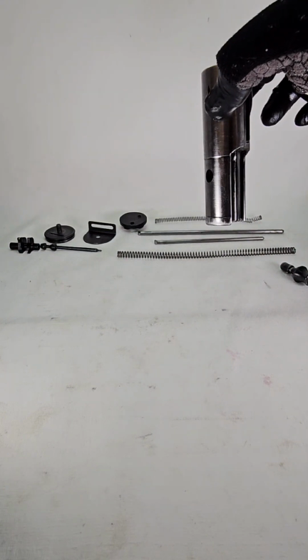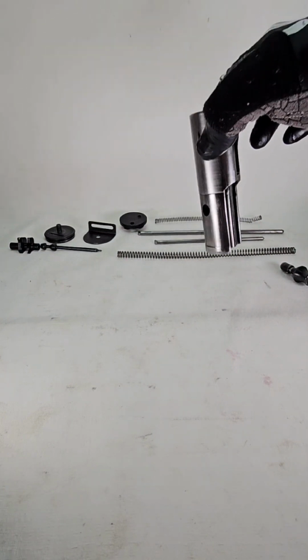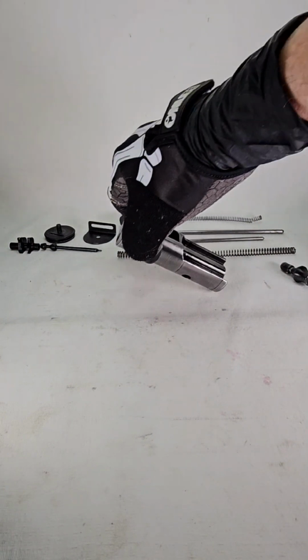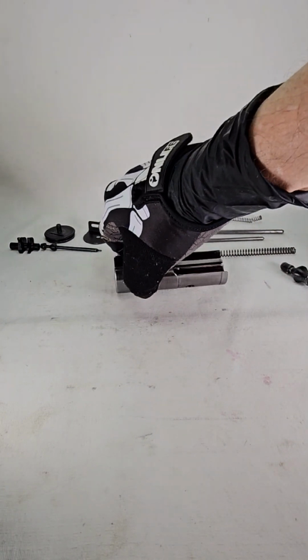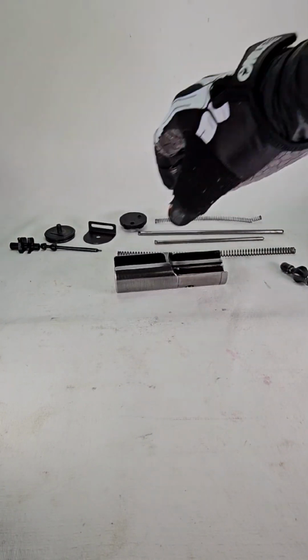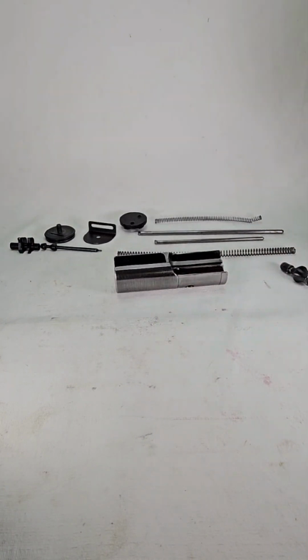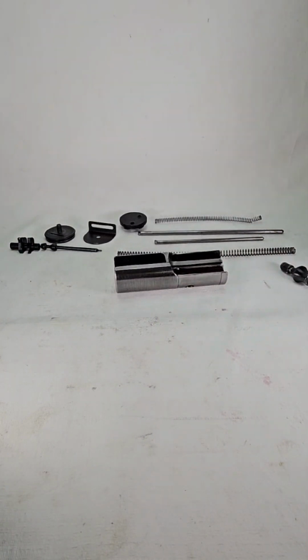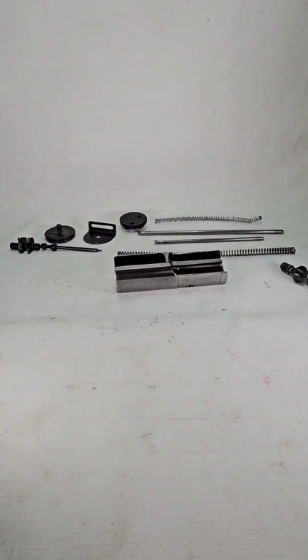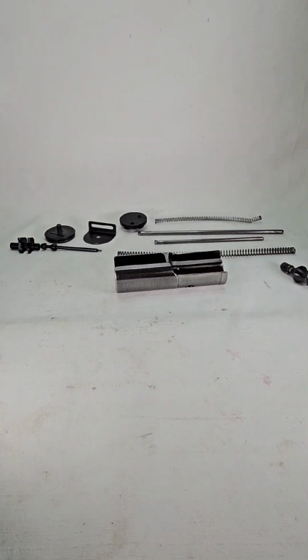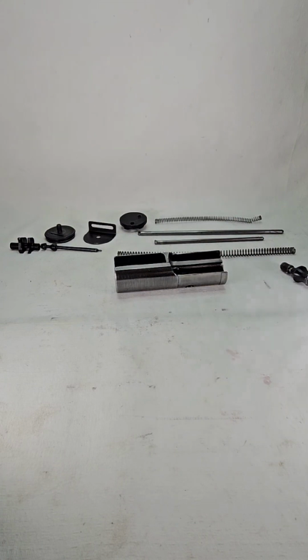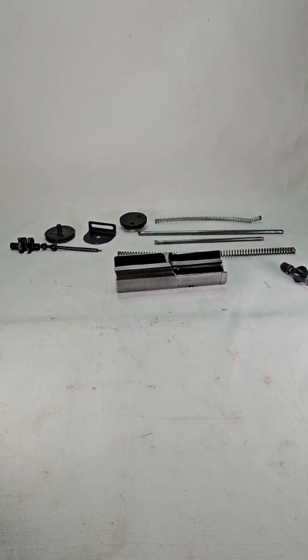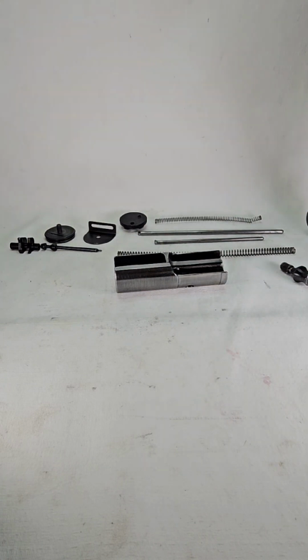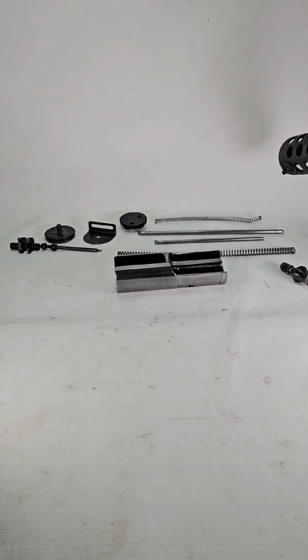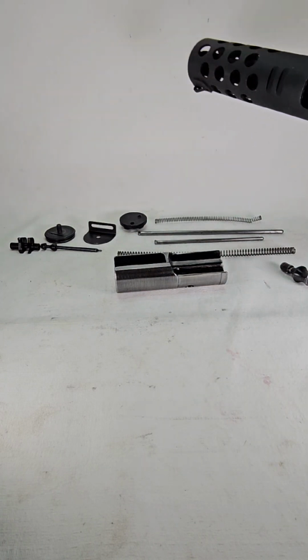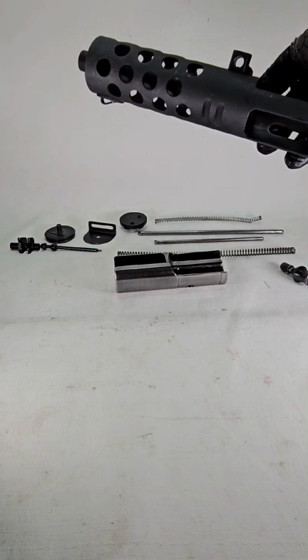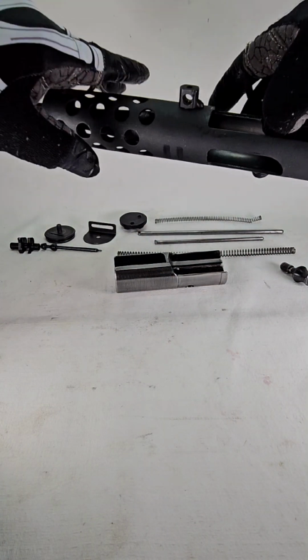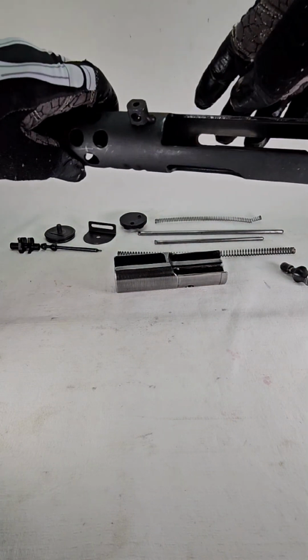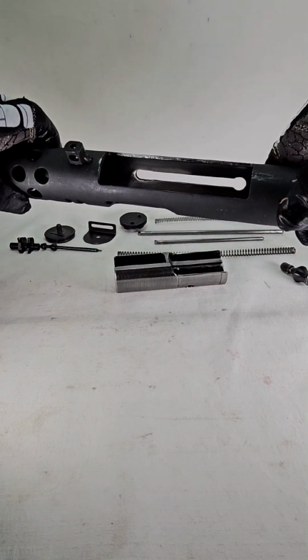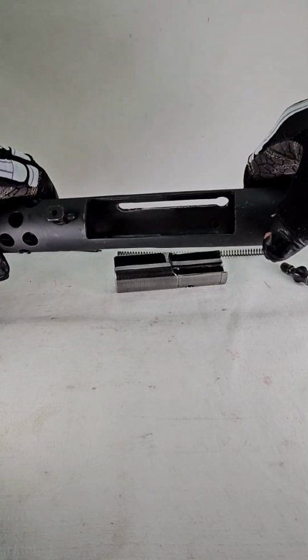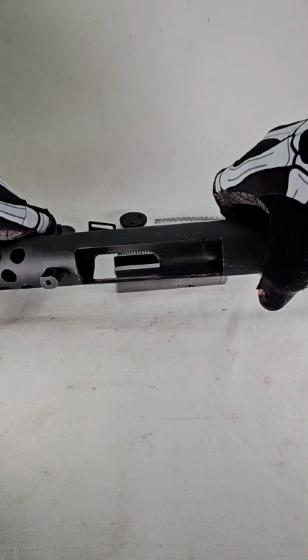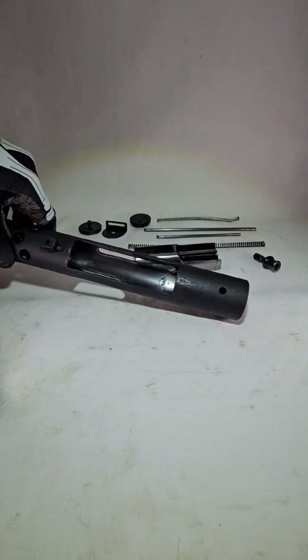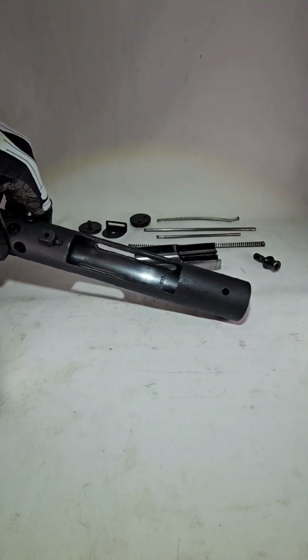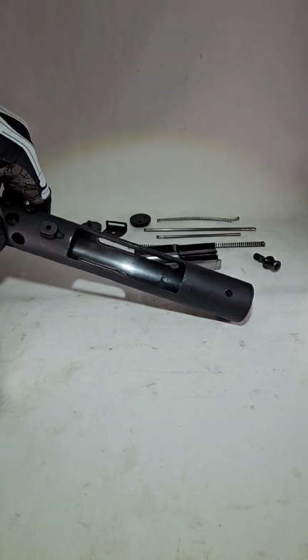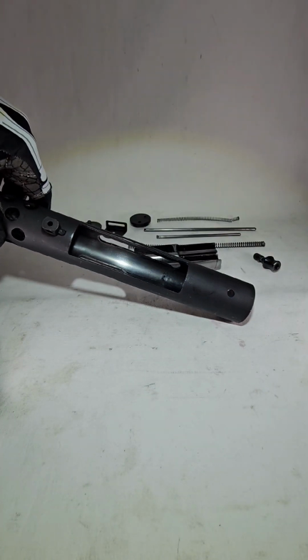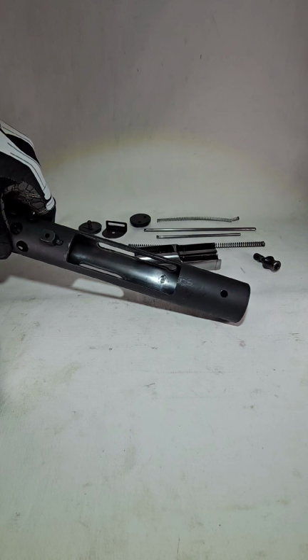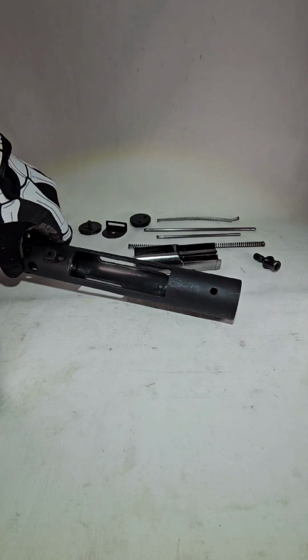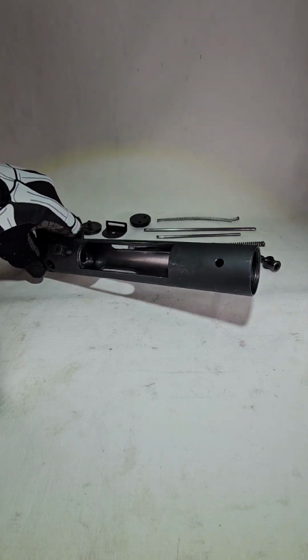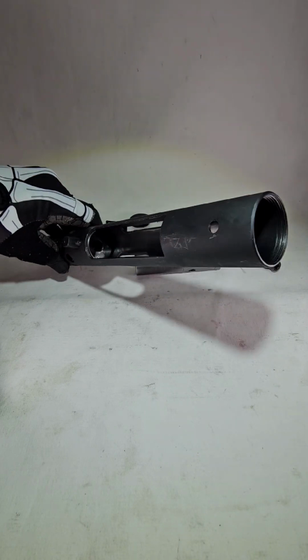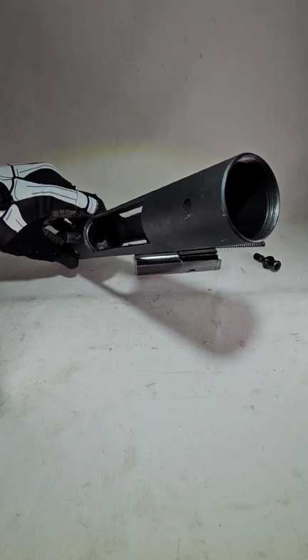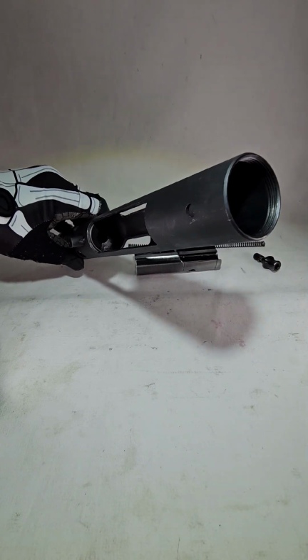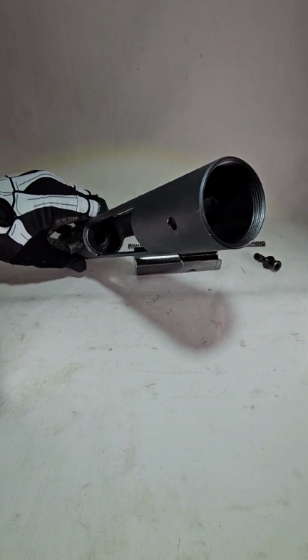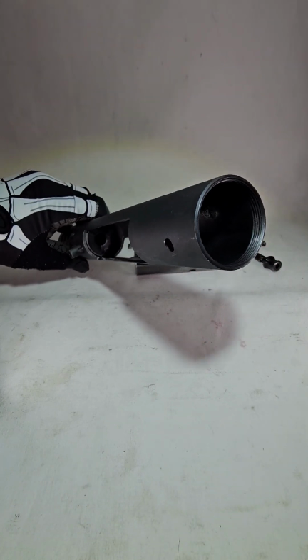As you can see I've polished the bolt, as well as the feed ramp, and the inside. I've done some sanding and polishing on the internal and the feed ramp.